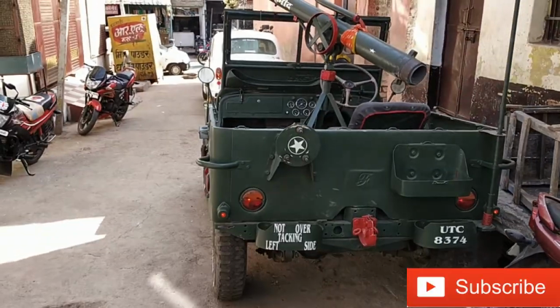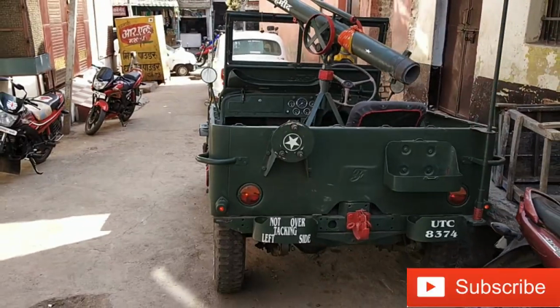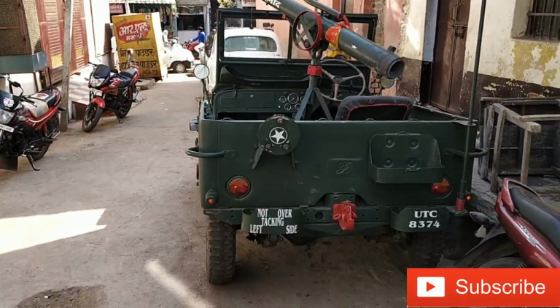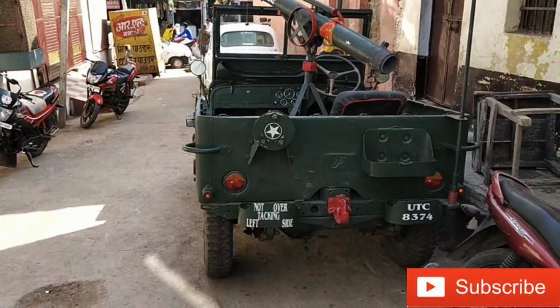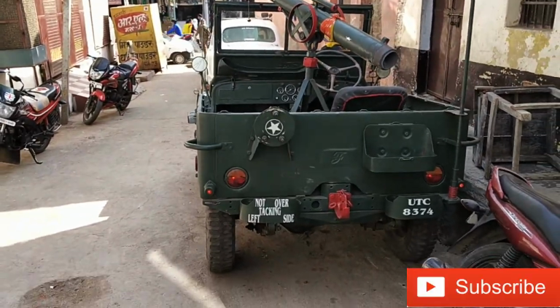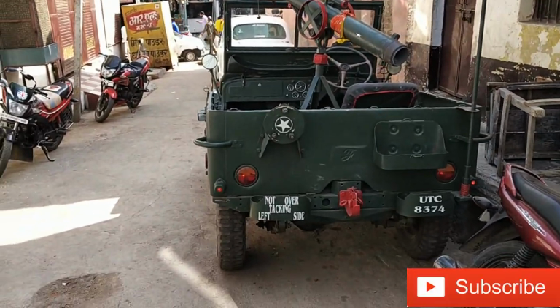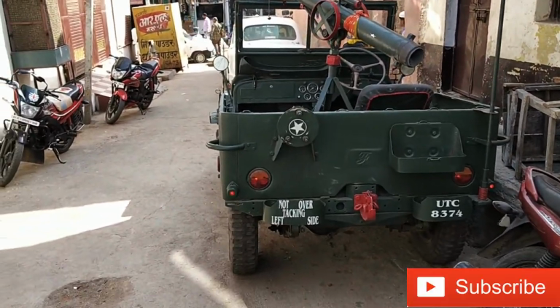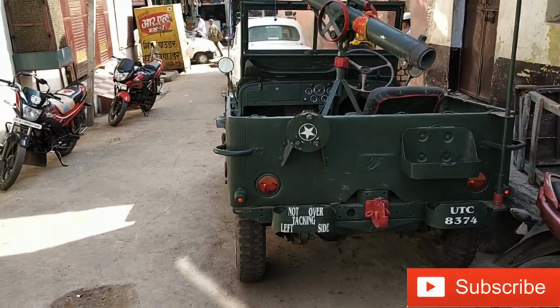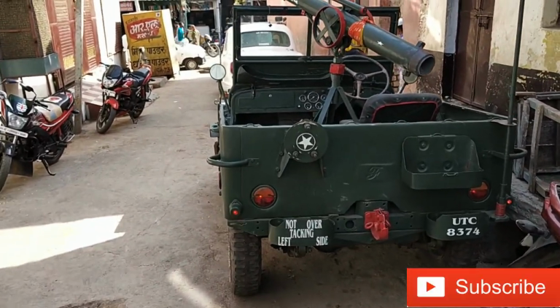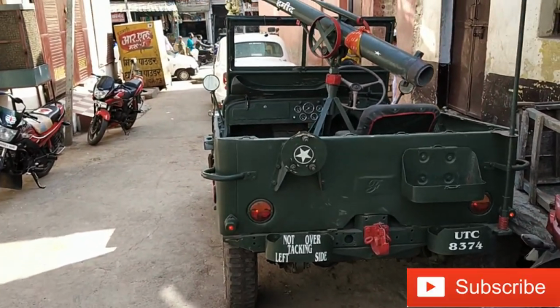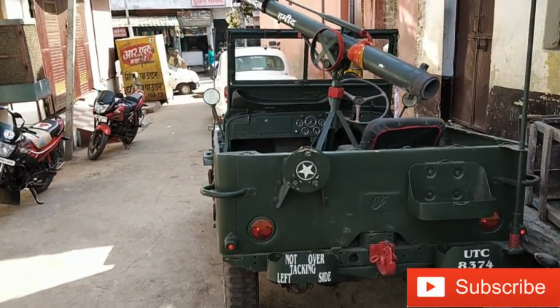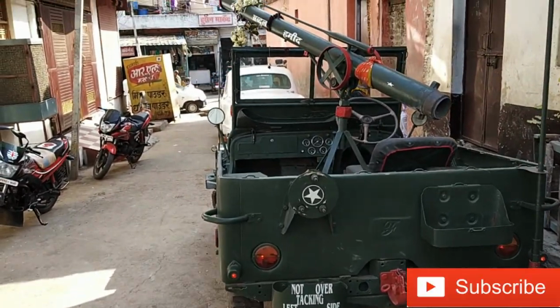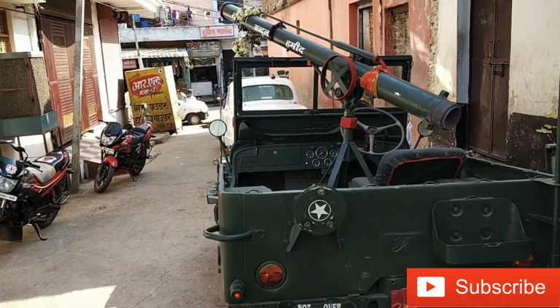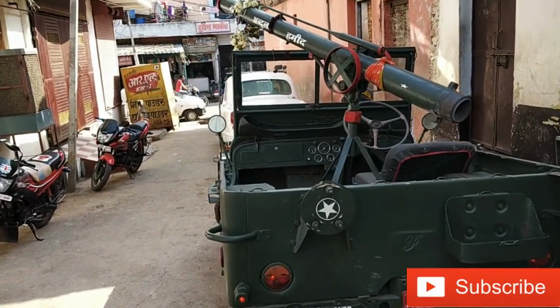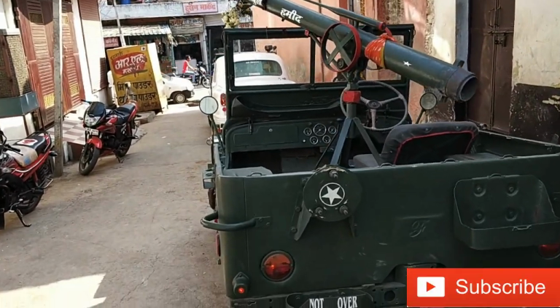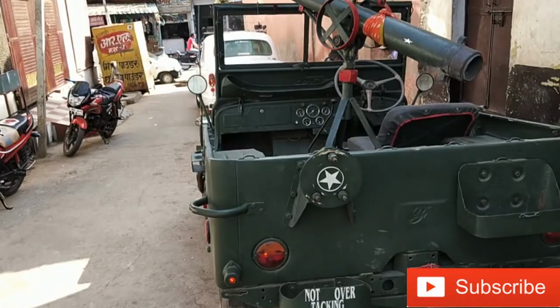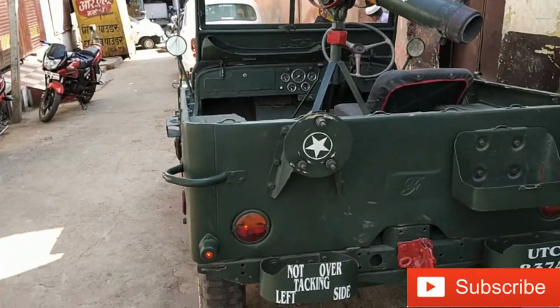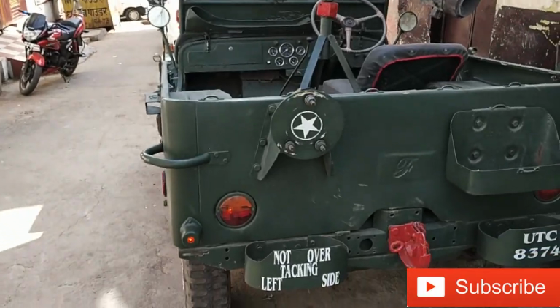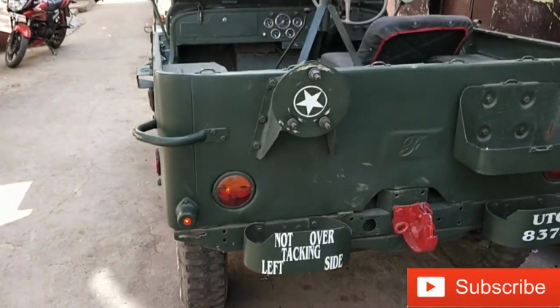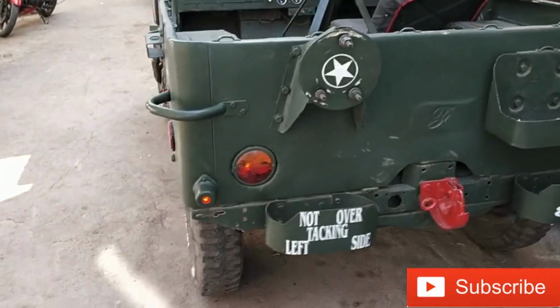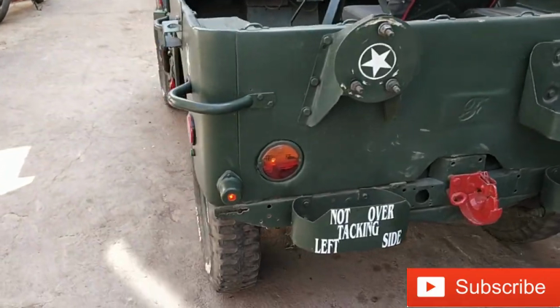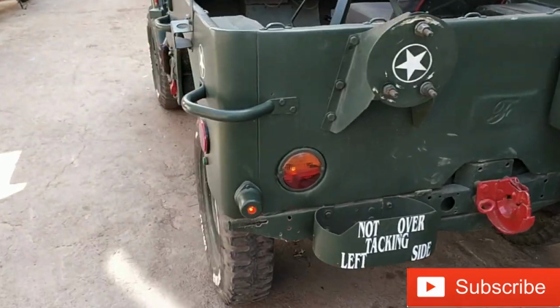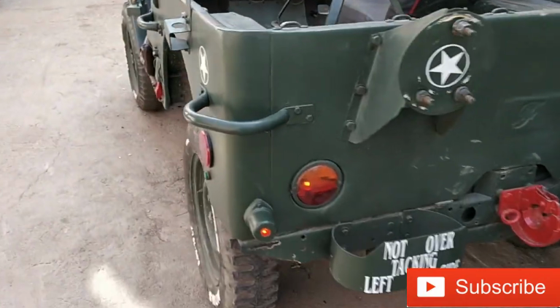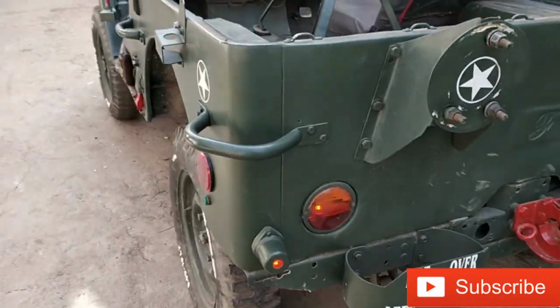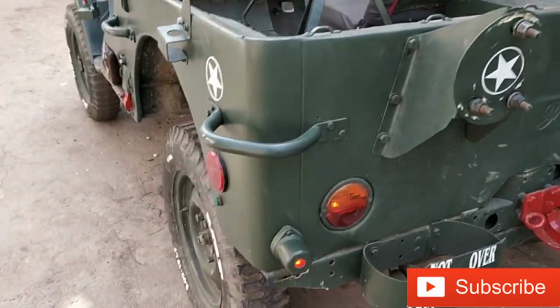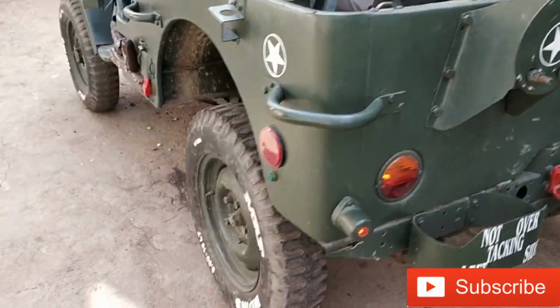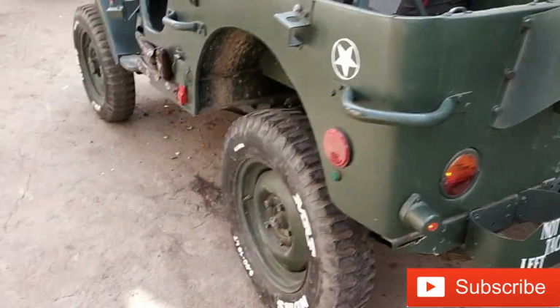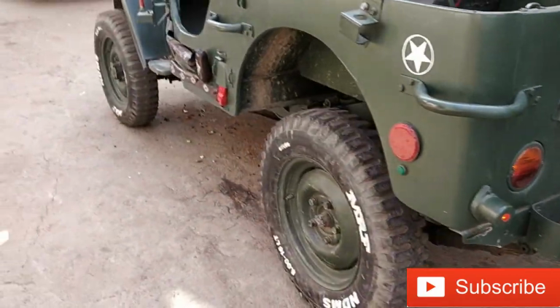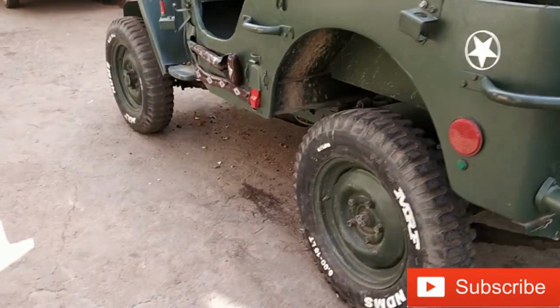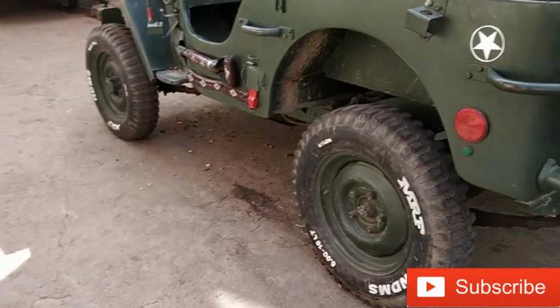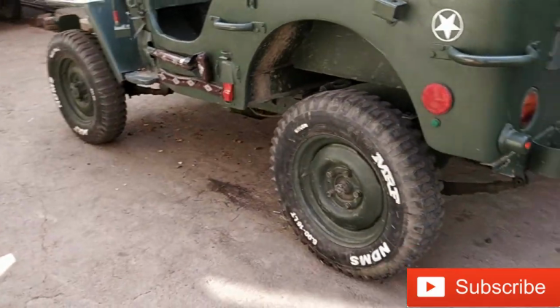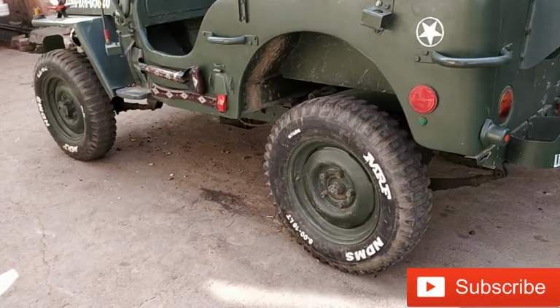This car was 4x4. Let's go — it's a 4x2. It is a 4x4 car.